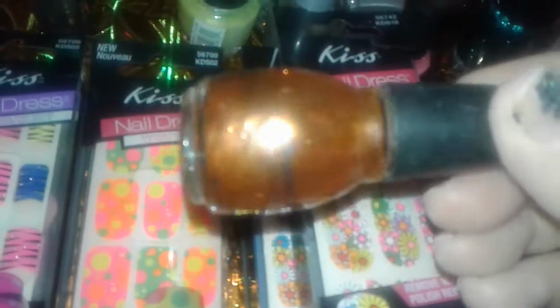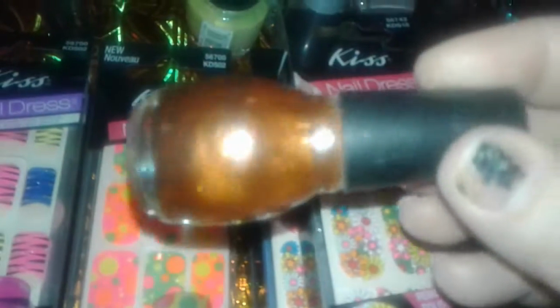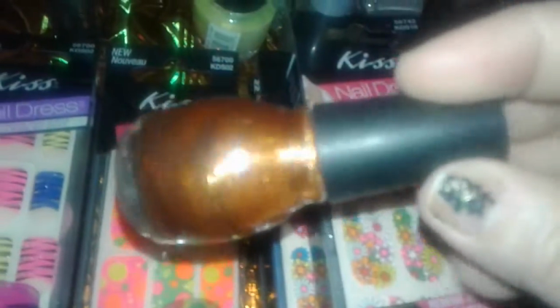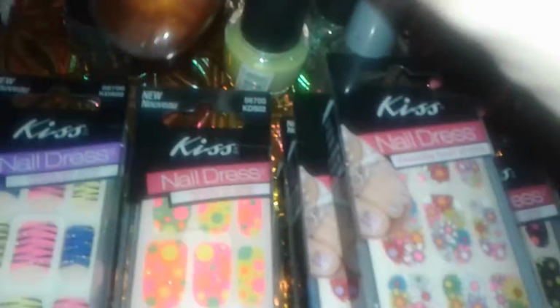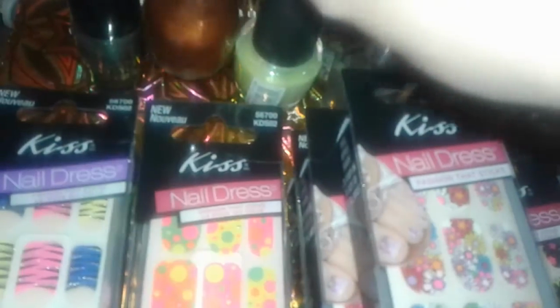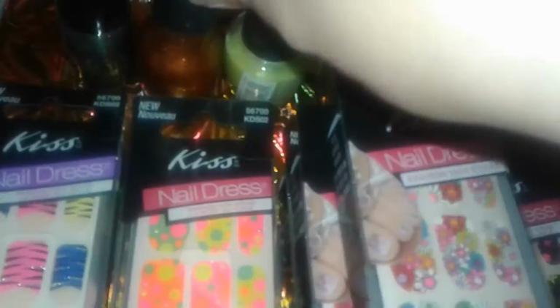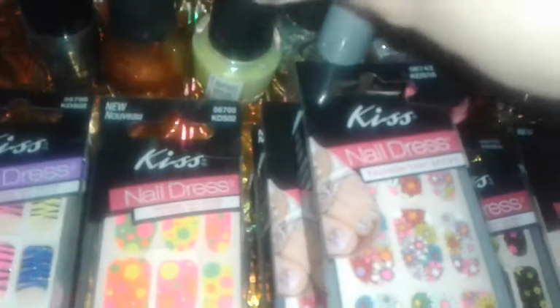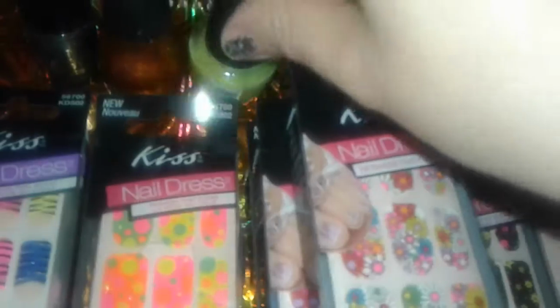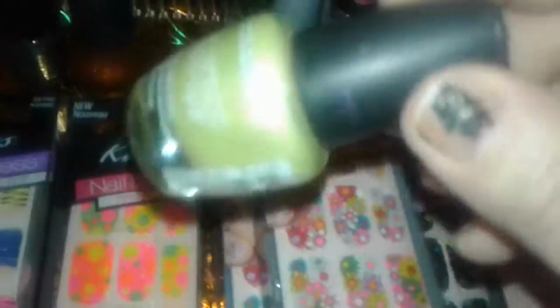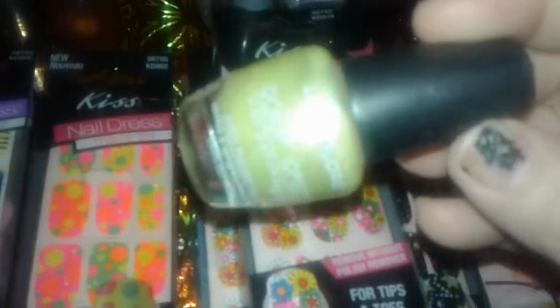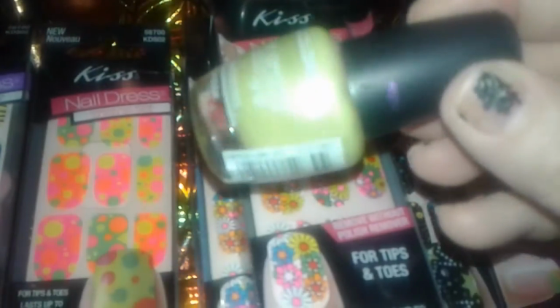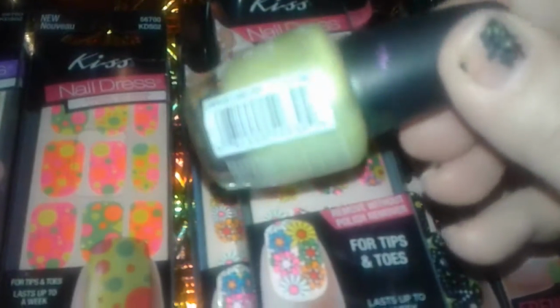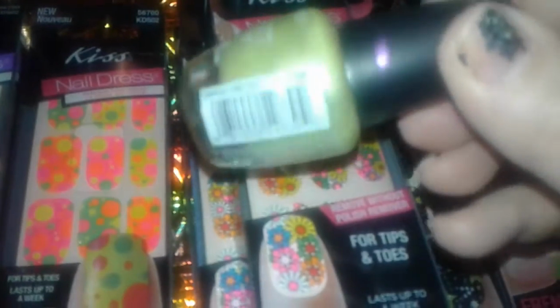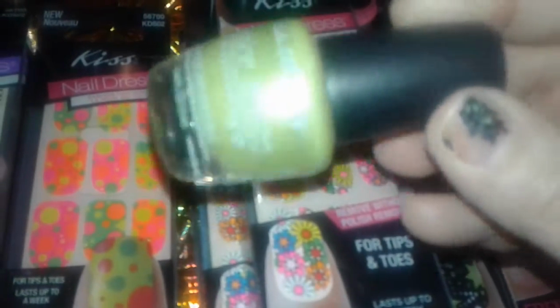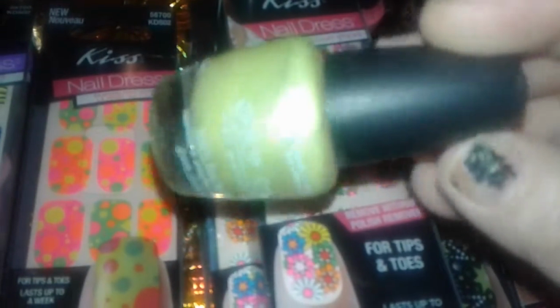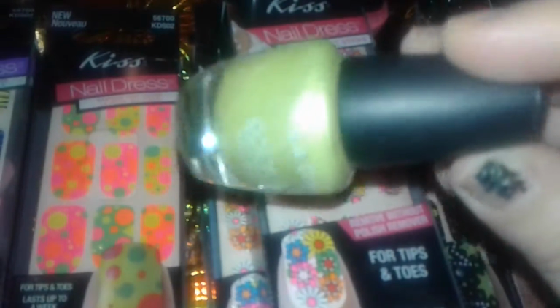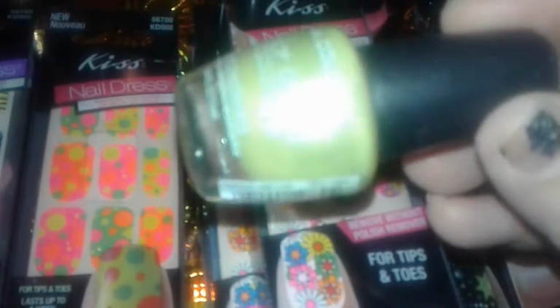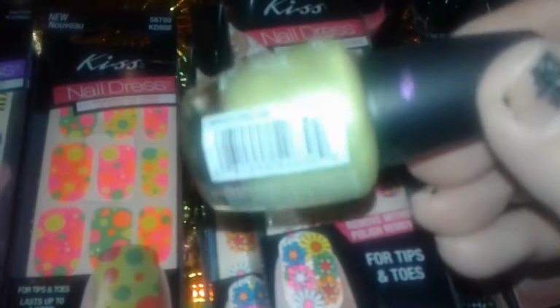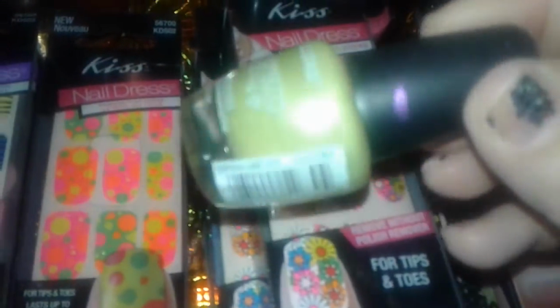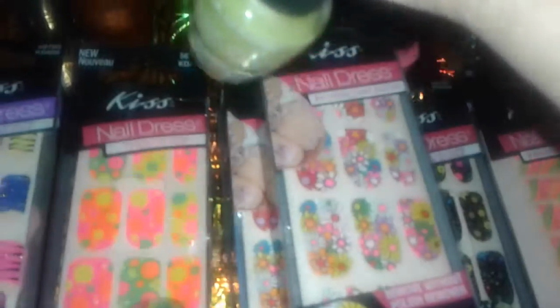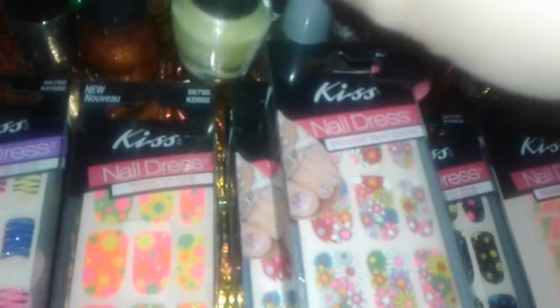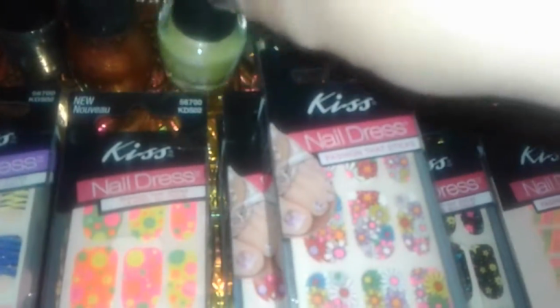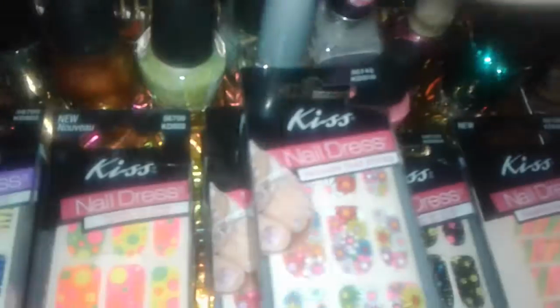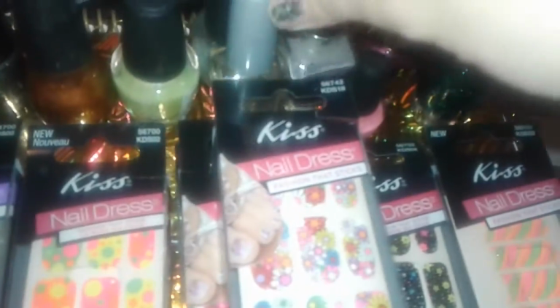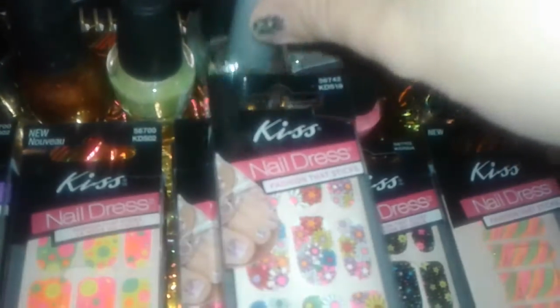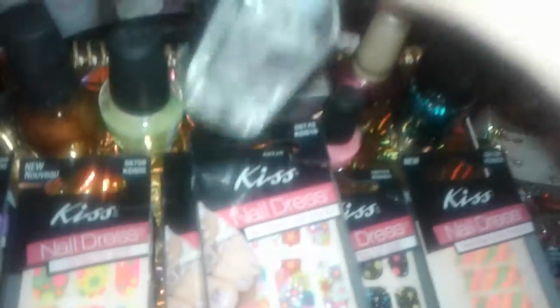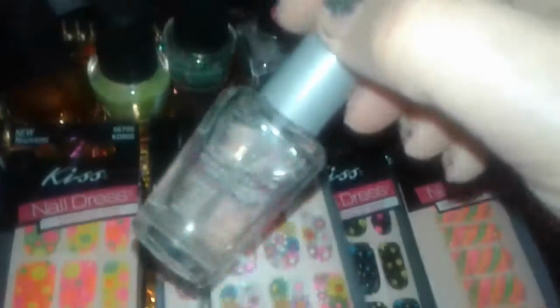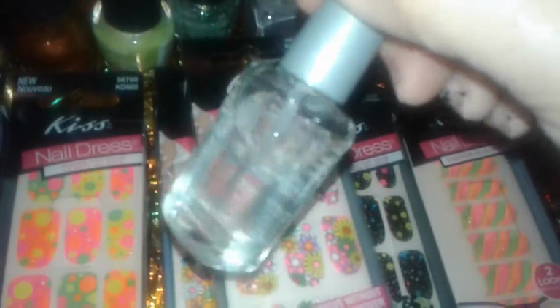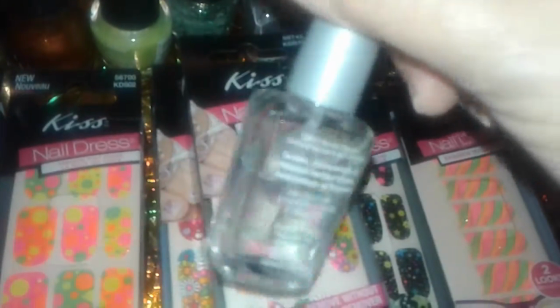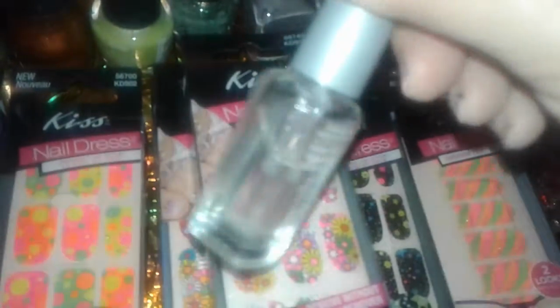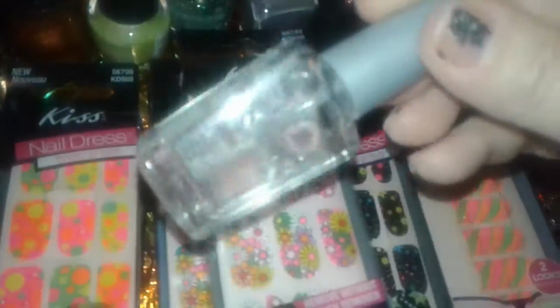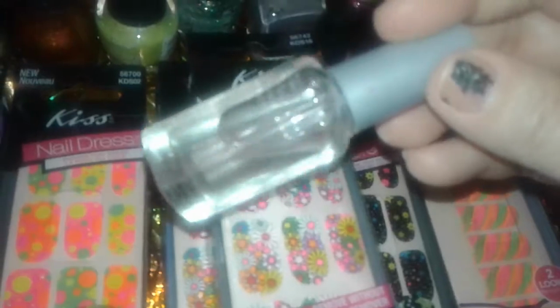of color with gold glitter in it, it's just so pretty. This is LA Colors and this is like a lime green, sheer type of polish.